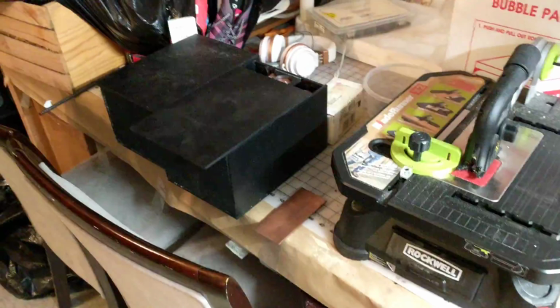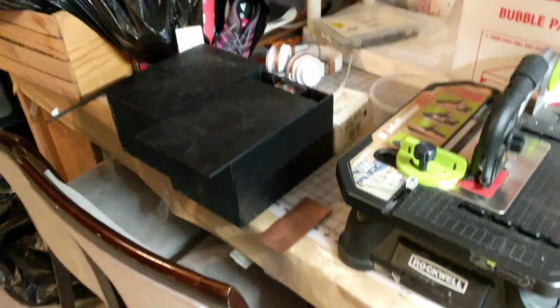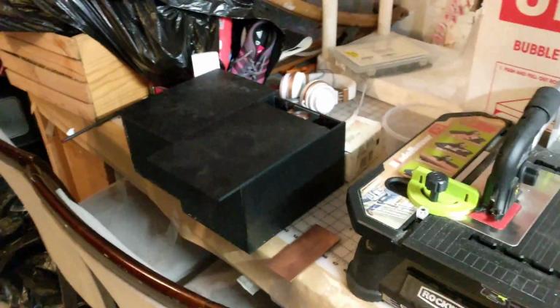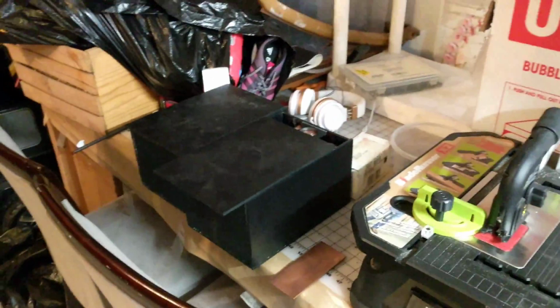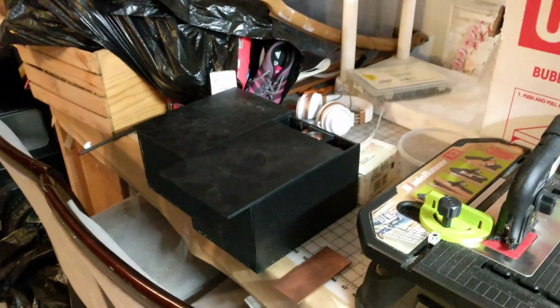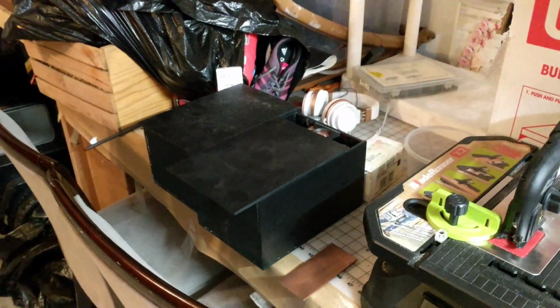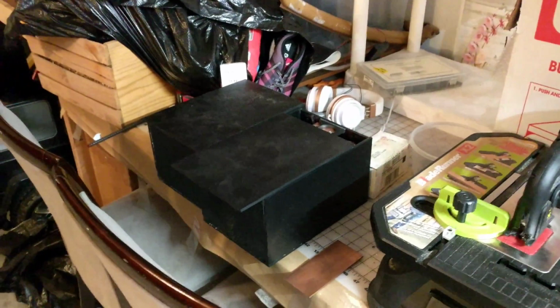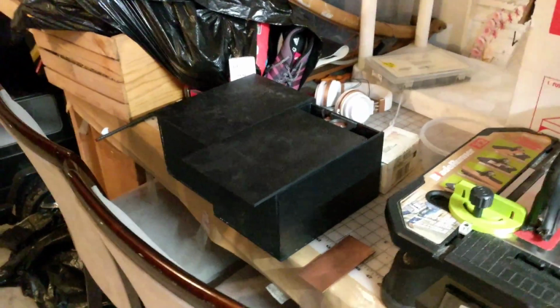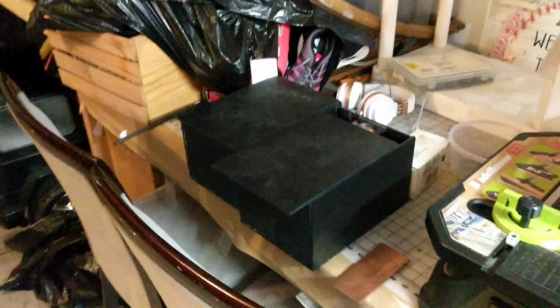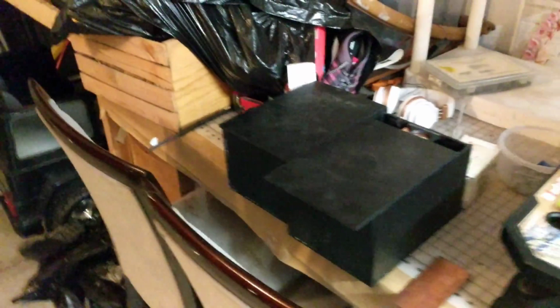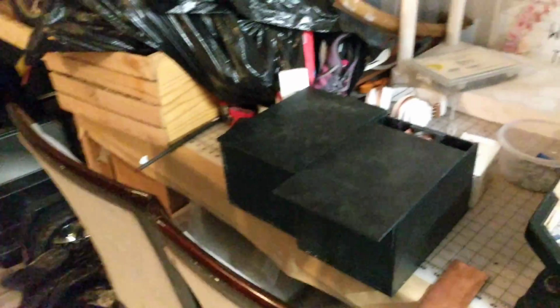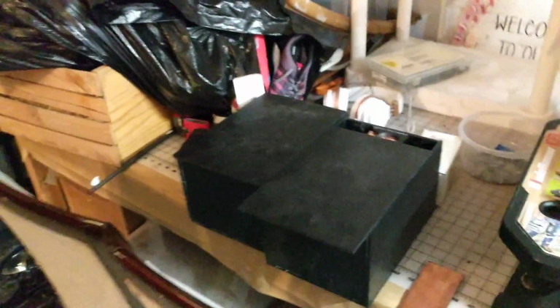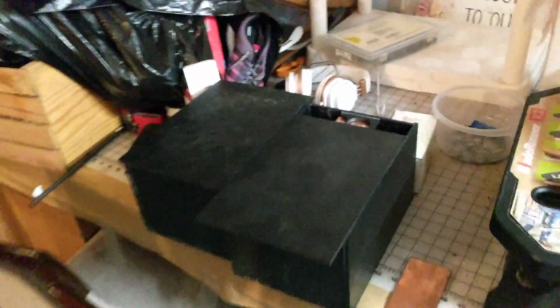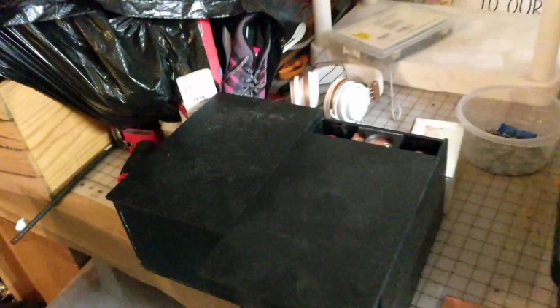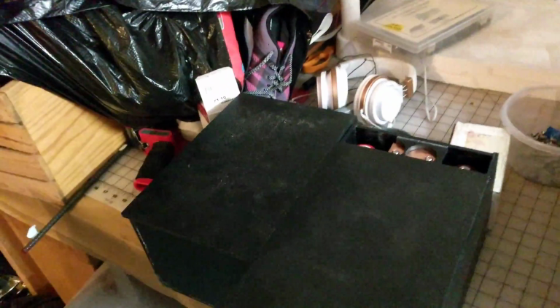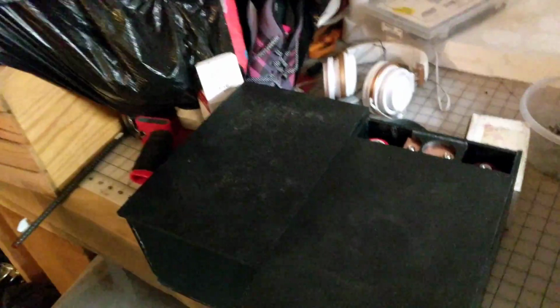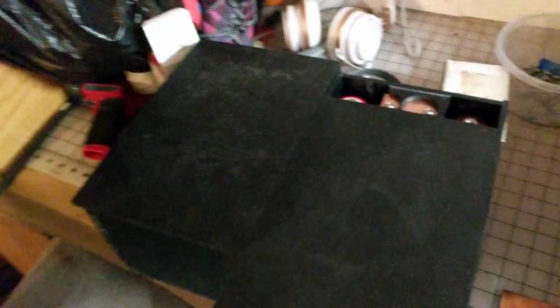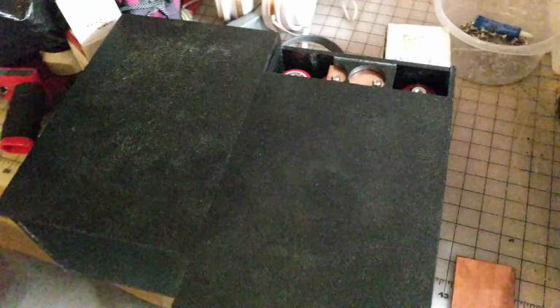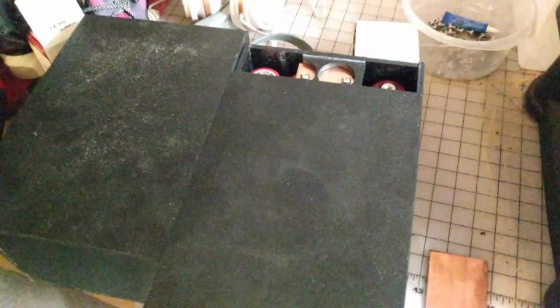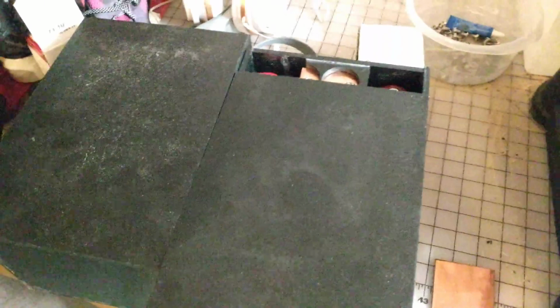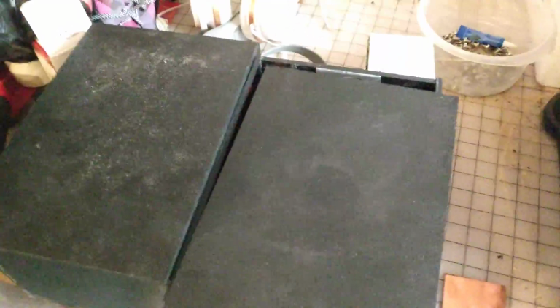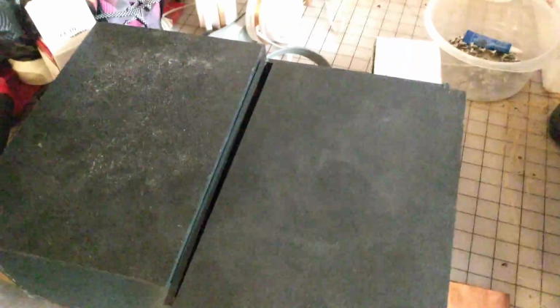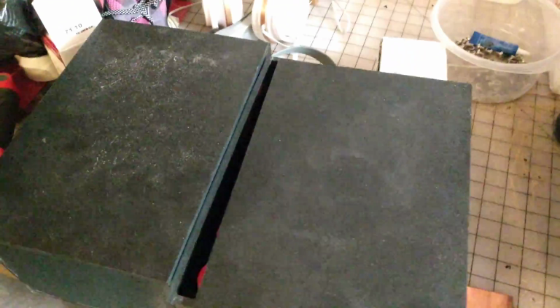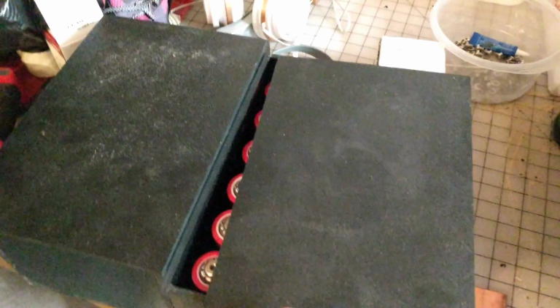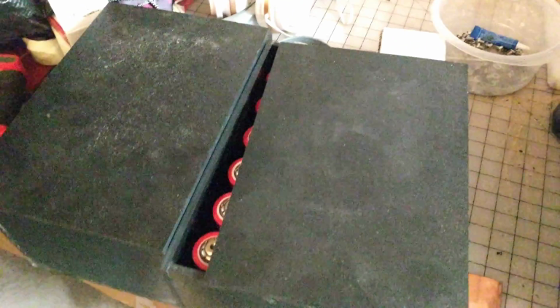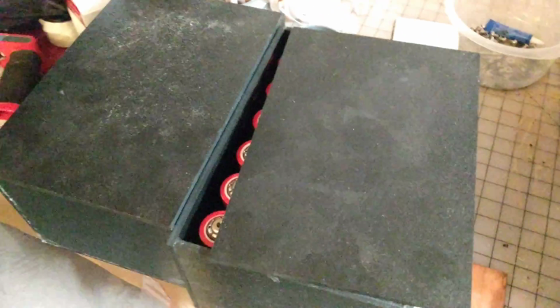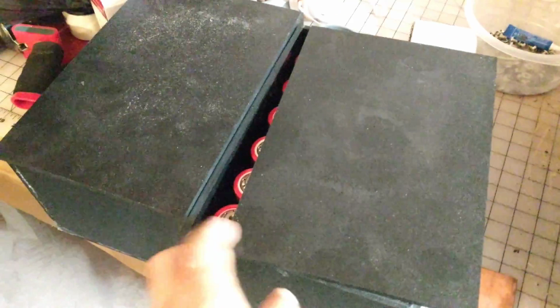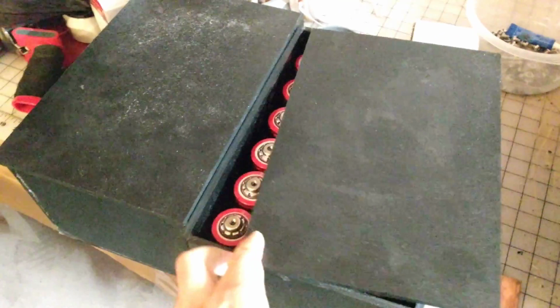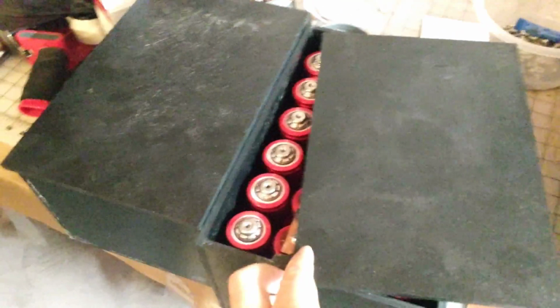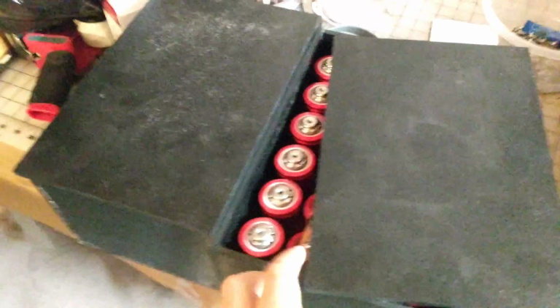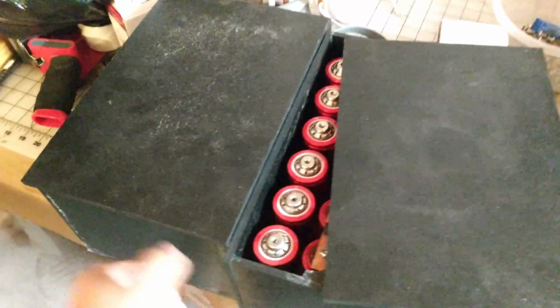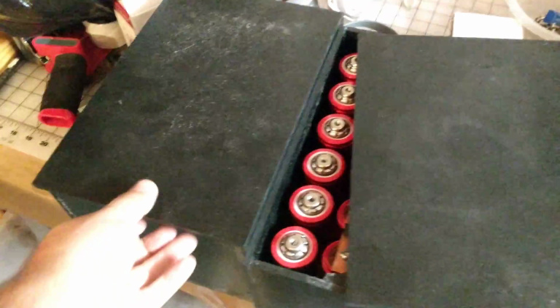Hey guys, I know I haven't posted in a while. I've been taking a break from car audio, but this is what's coming up next in a week or so.